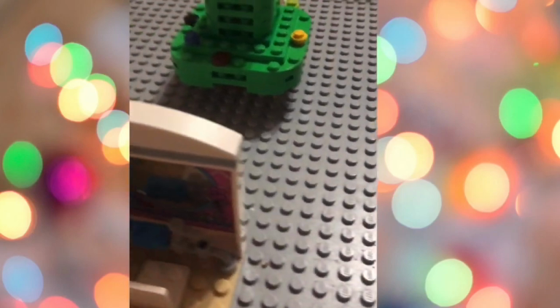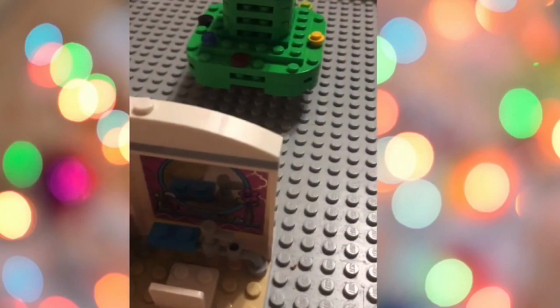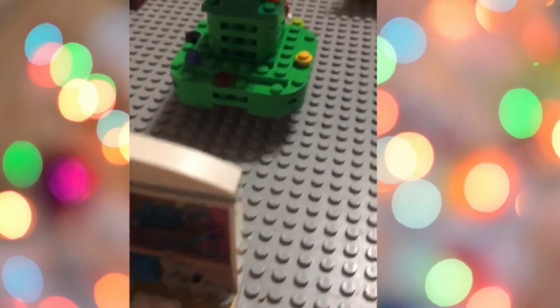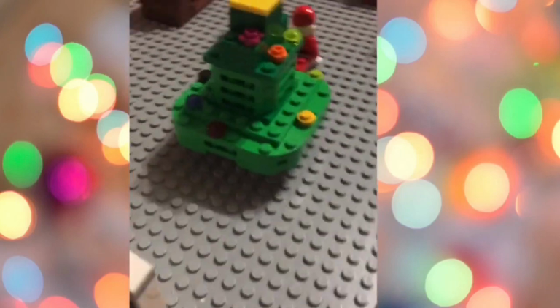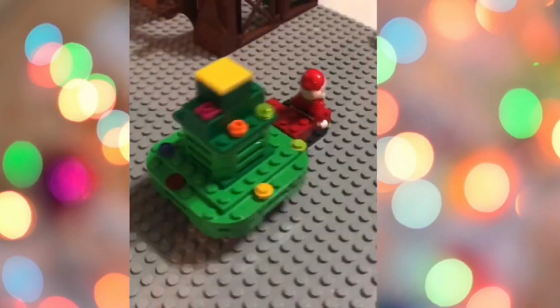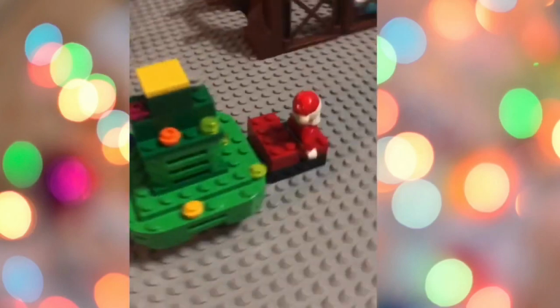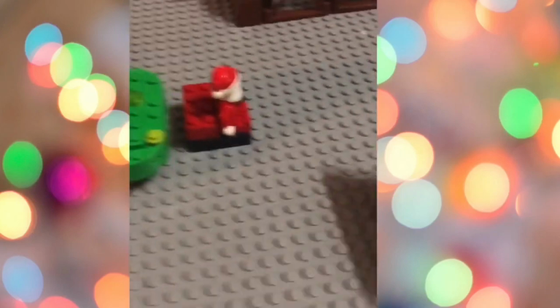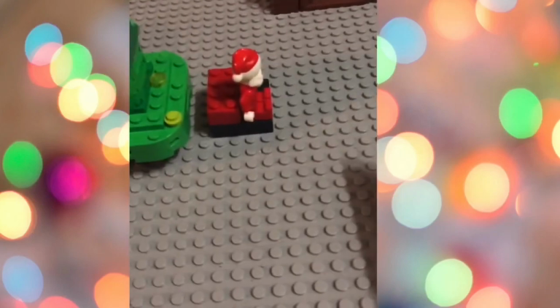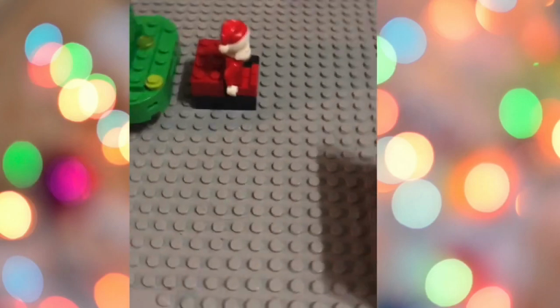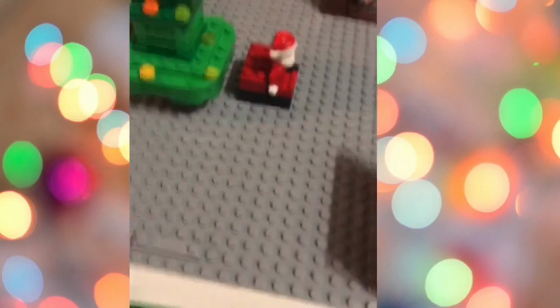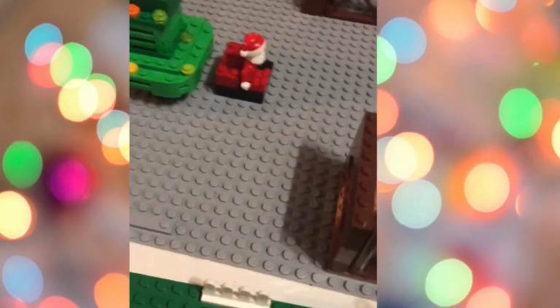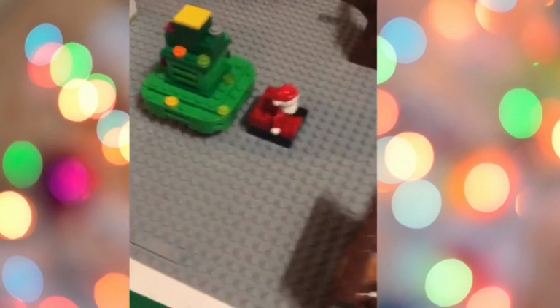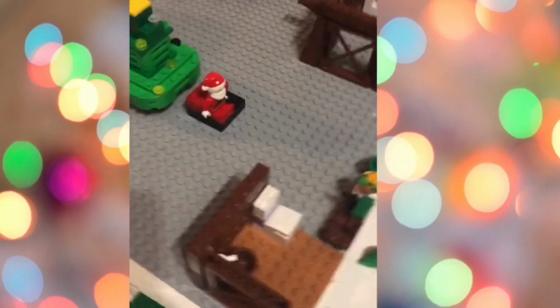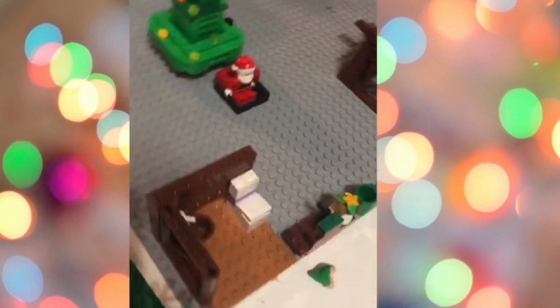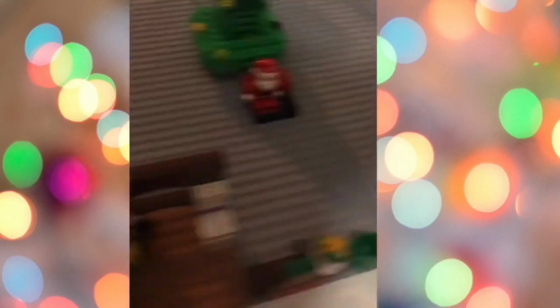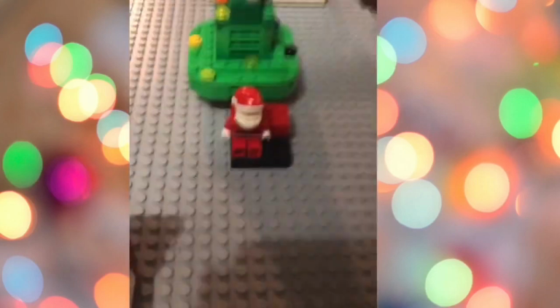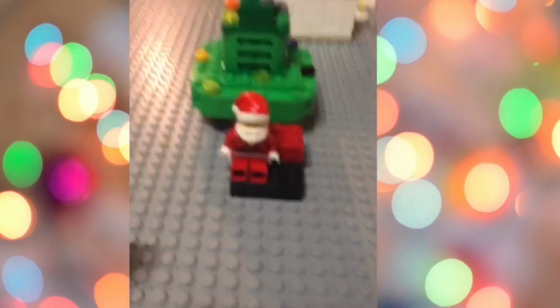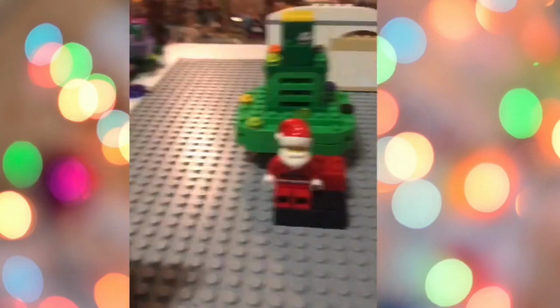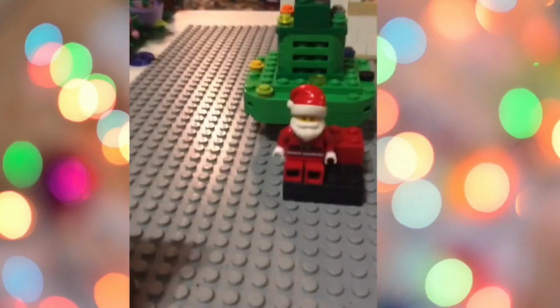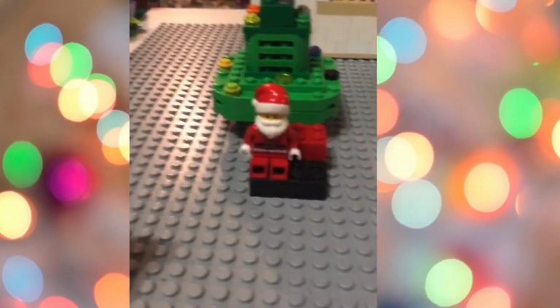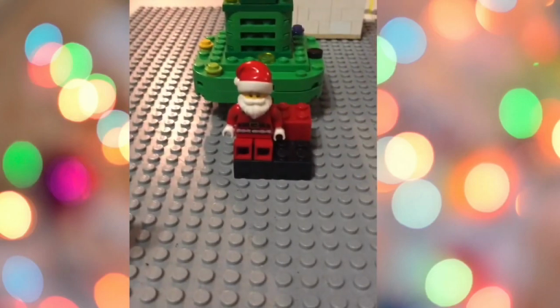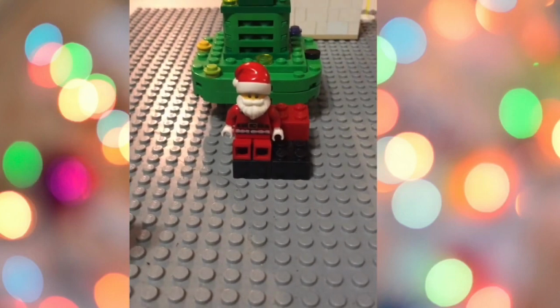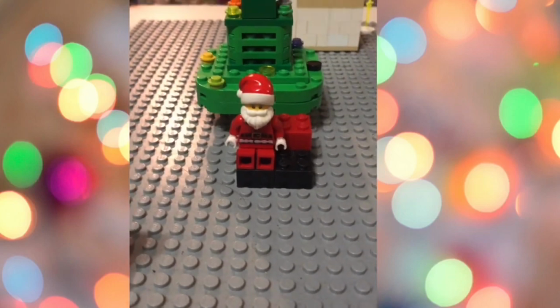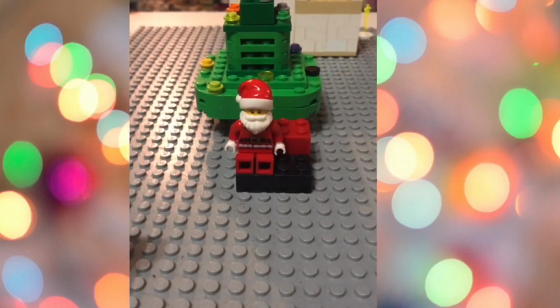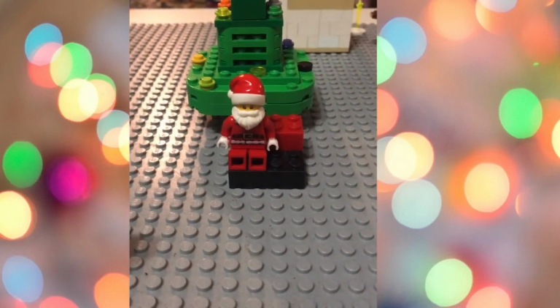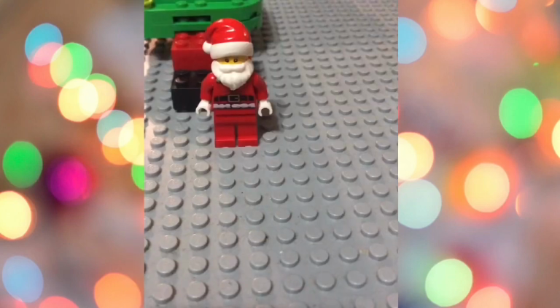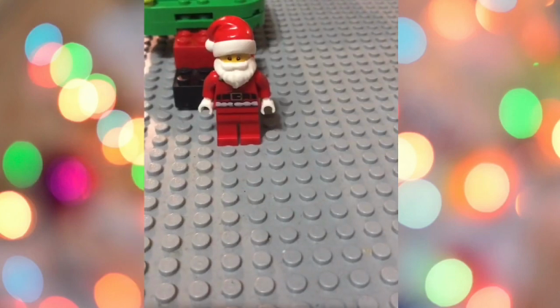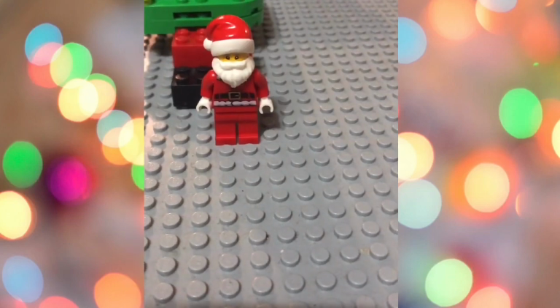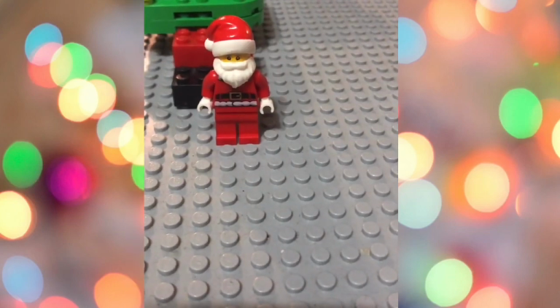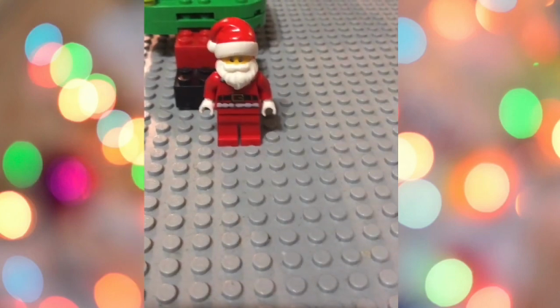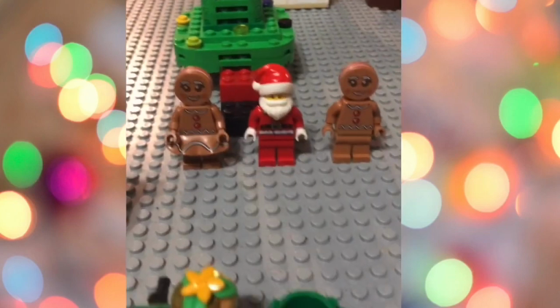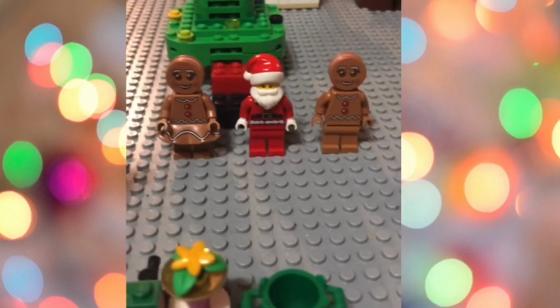Now we have this big one on the mountain — and look who's behind it: Santa! There he is. You'll probably be seeing Santa a lot in this video.